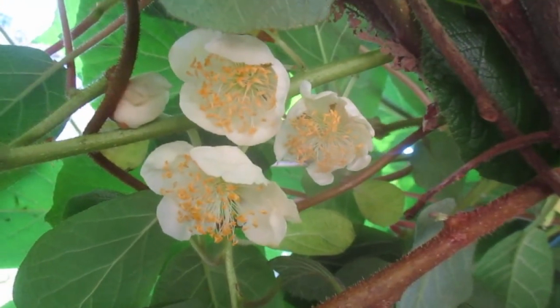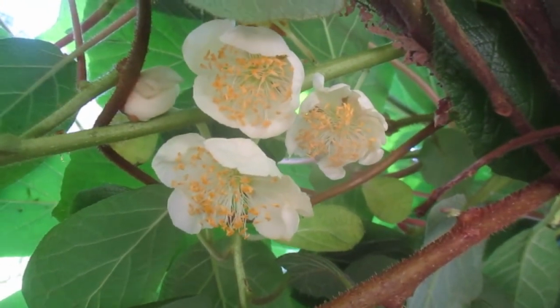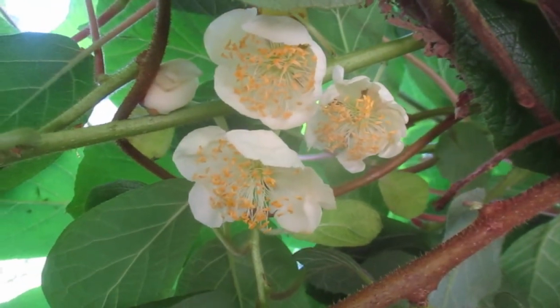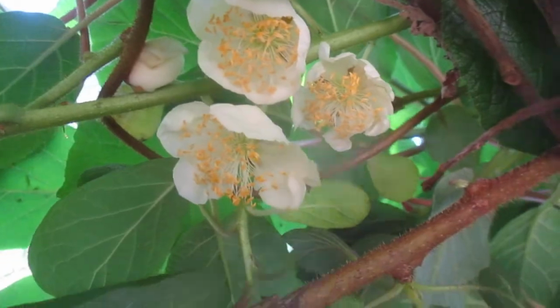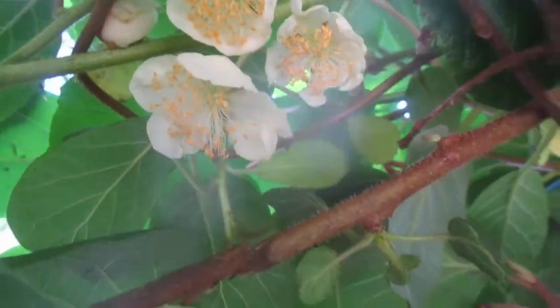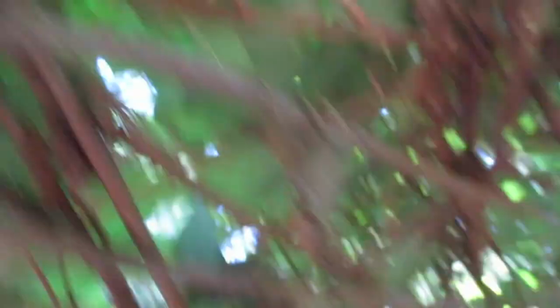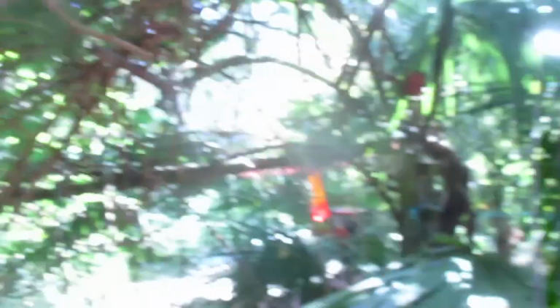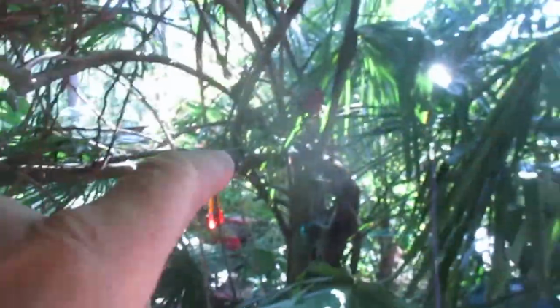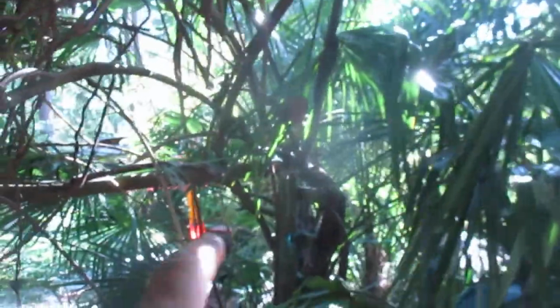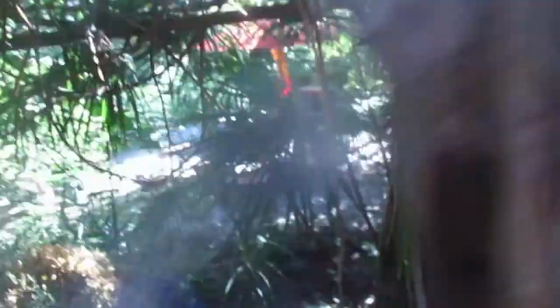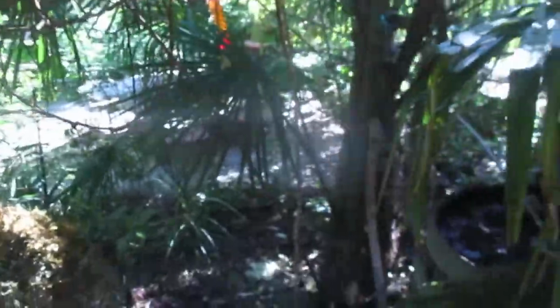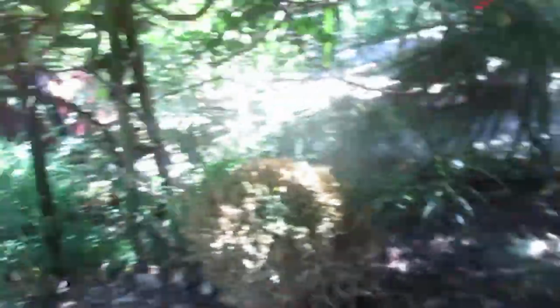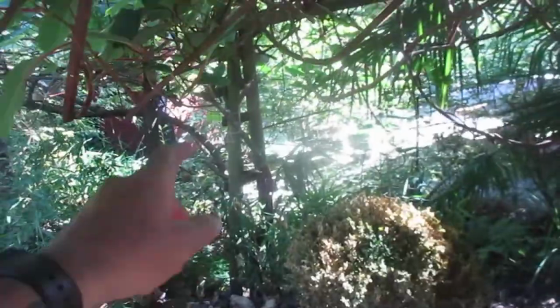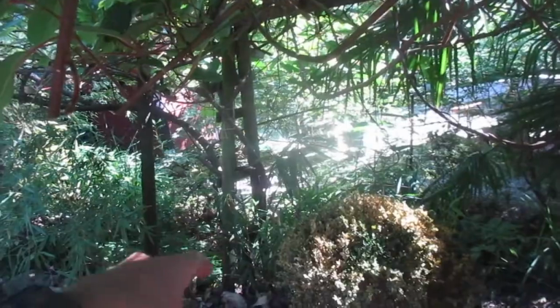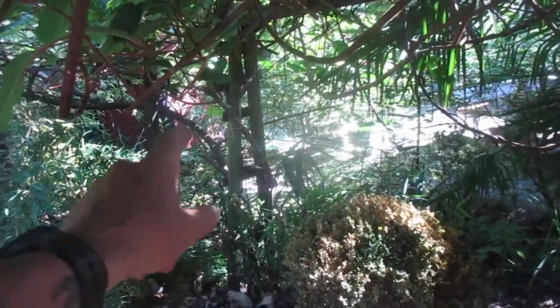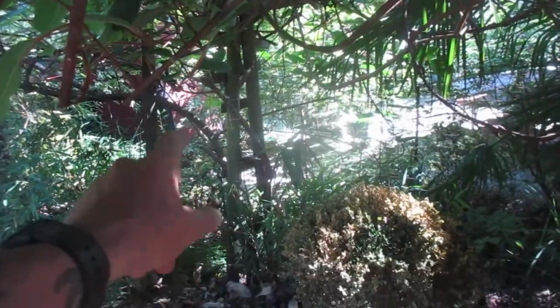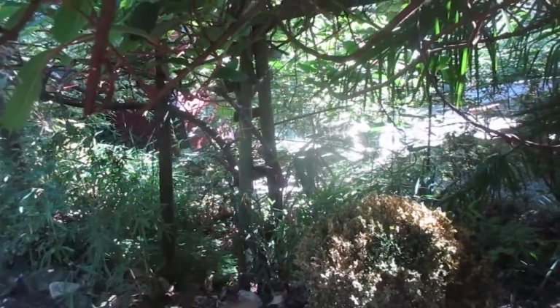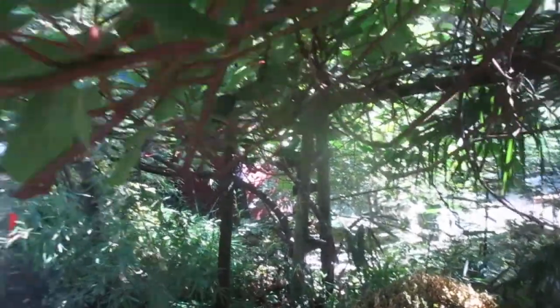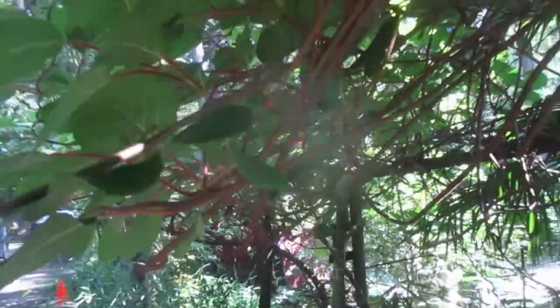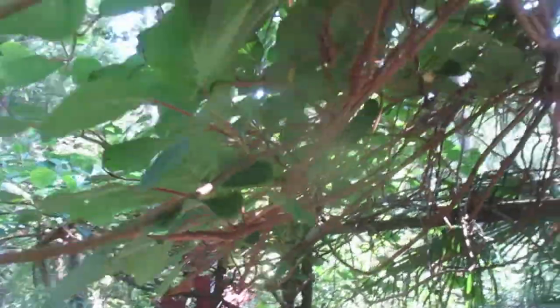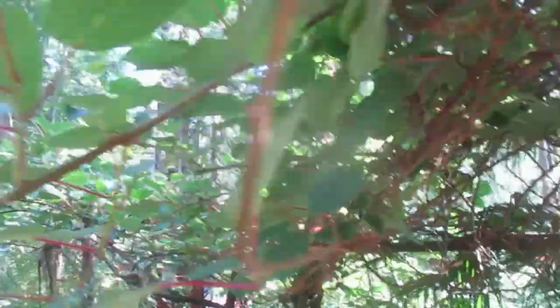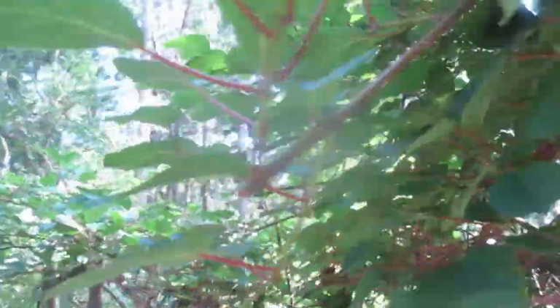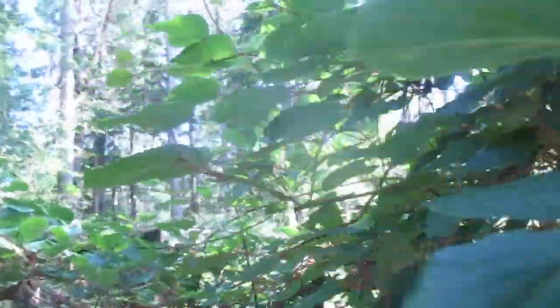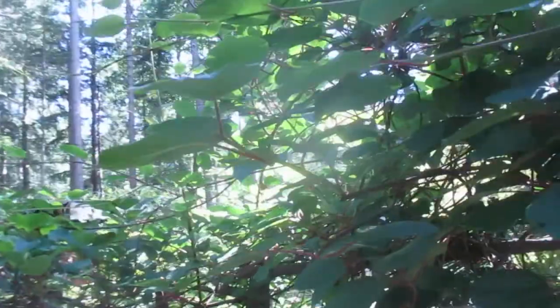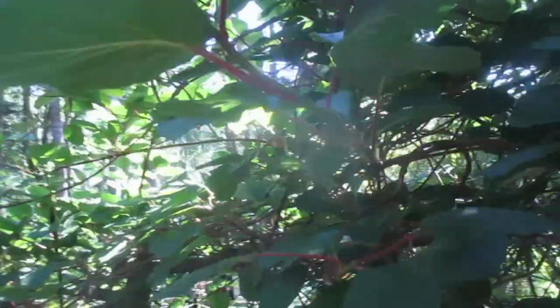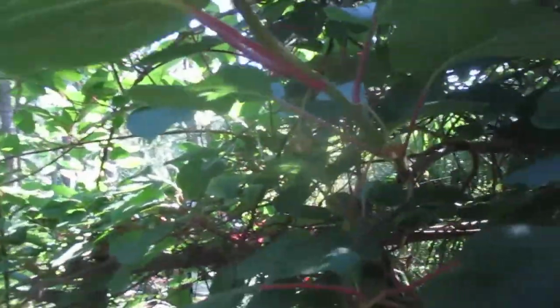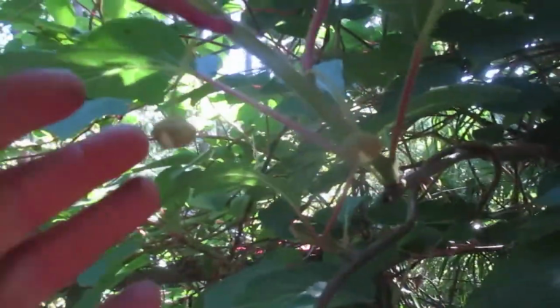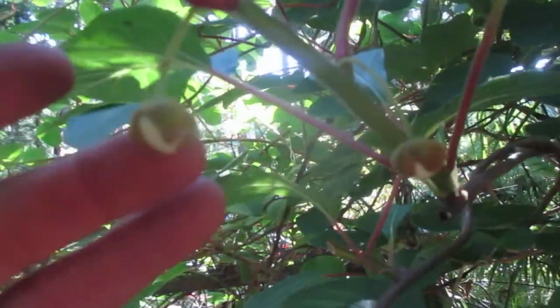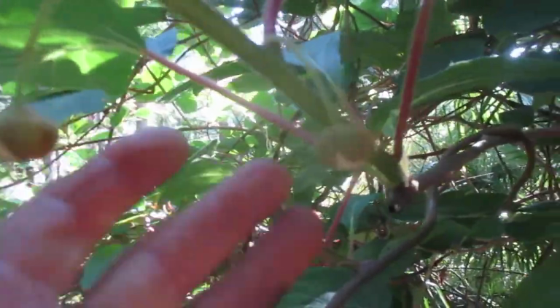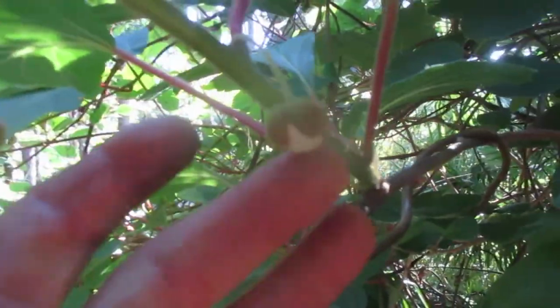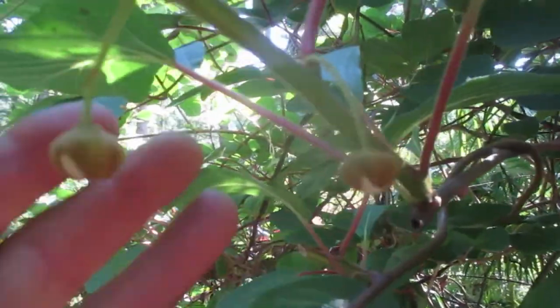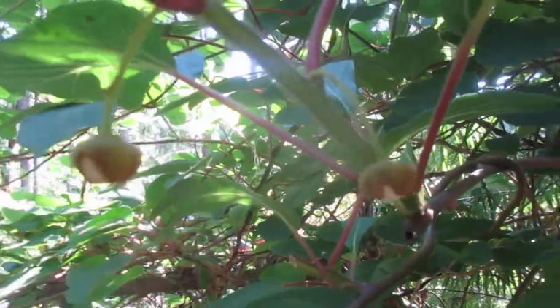So you need a male plant. There are two vines here — a female vine and a male vine. These are big vines planted a few decades ago and they just grow like weeds here. They're deciduous, and you can see the flower buds here. These ones are in more shade on the vine so they're not open yet.